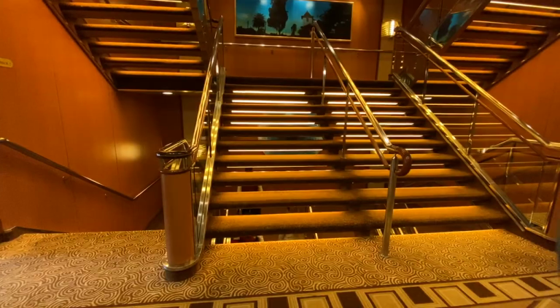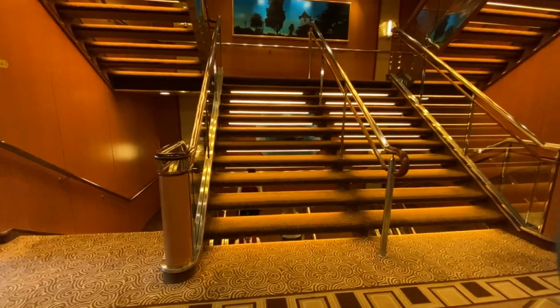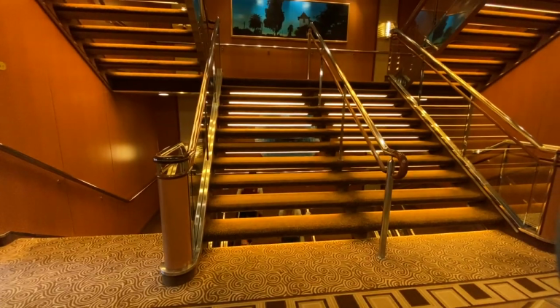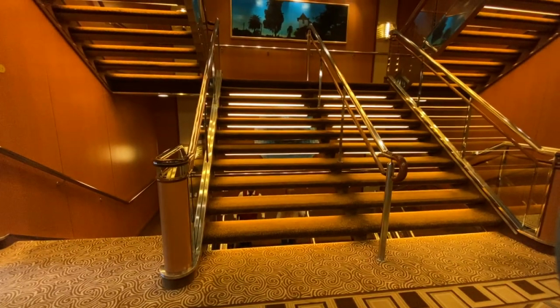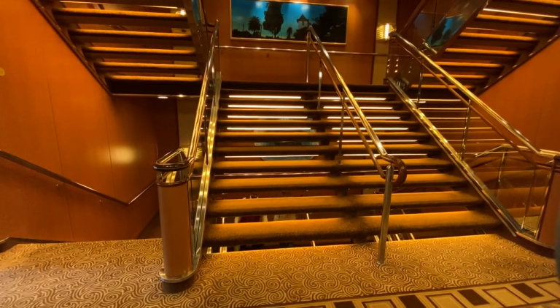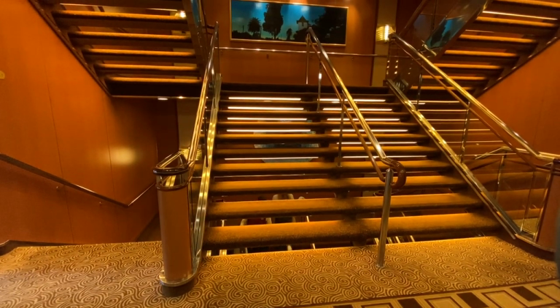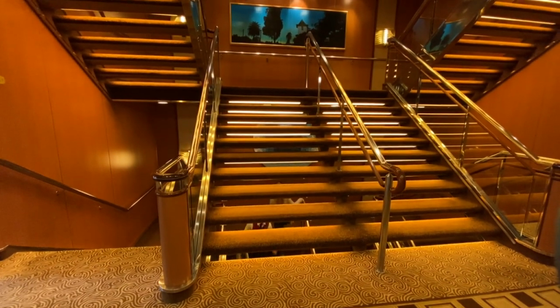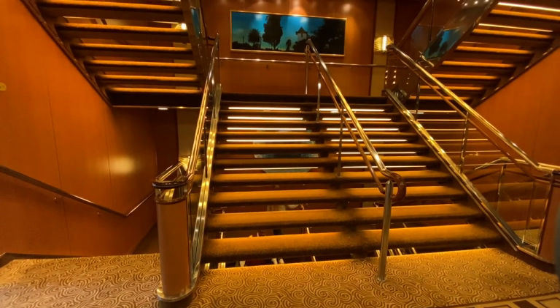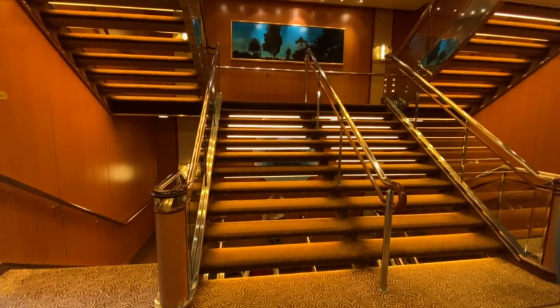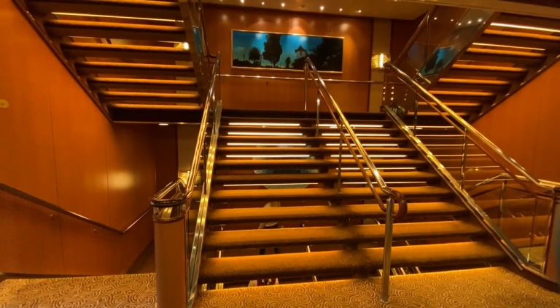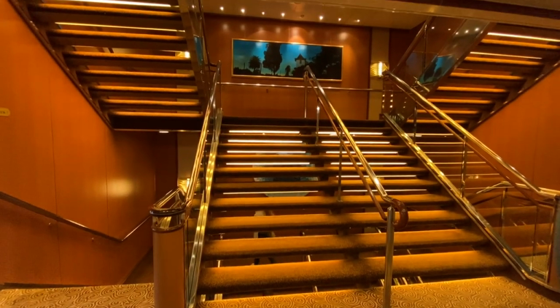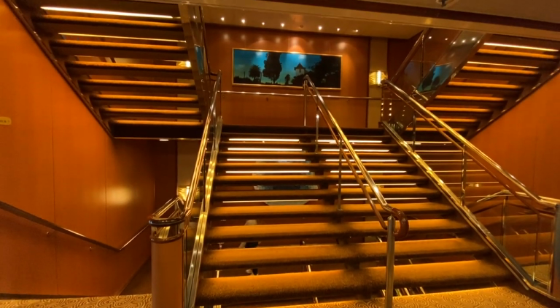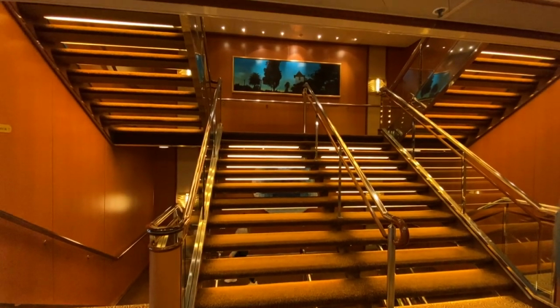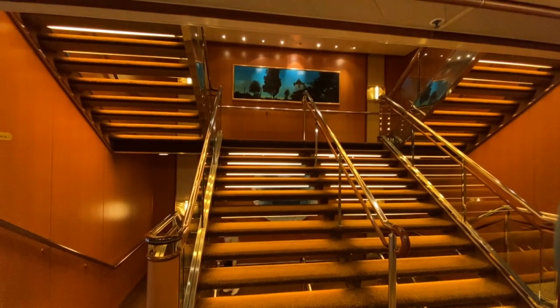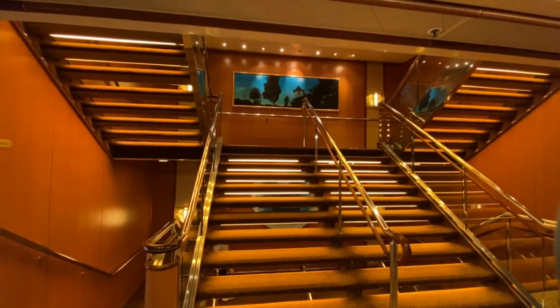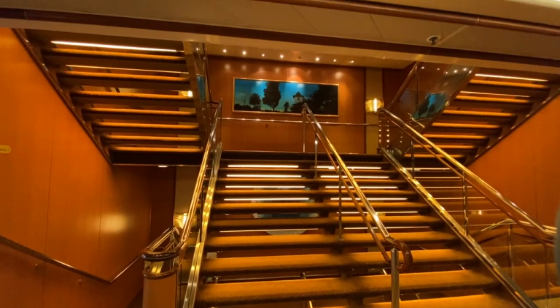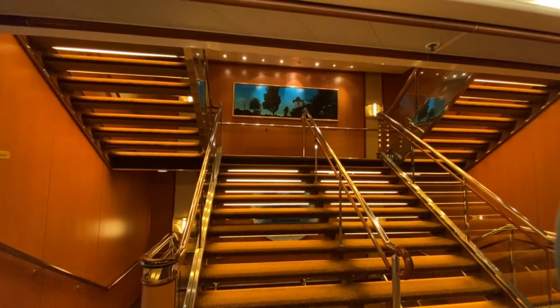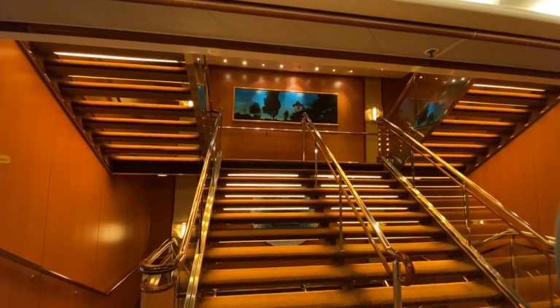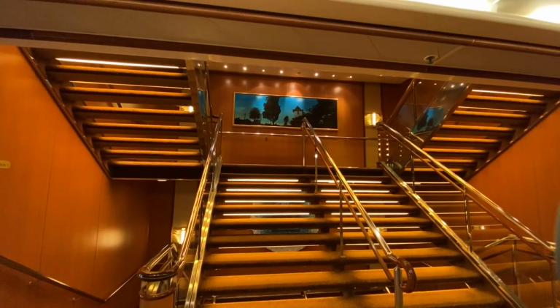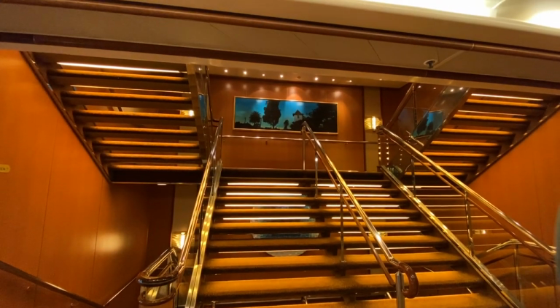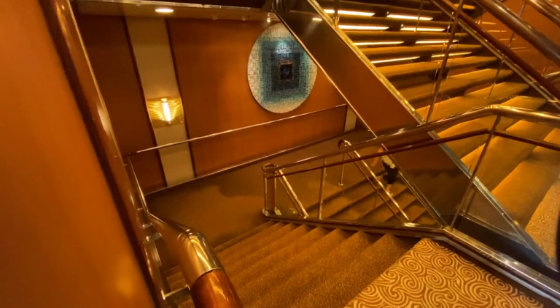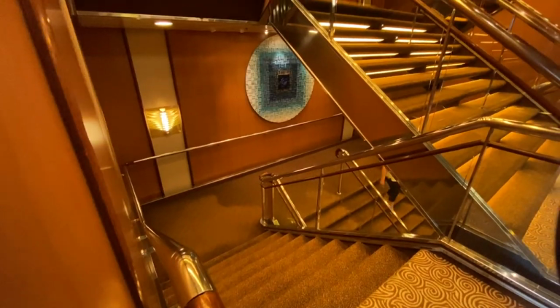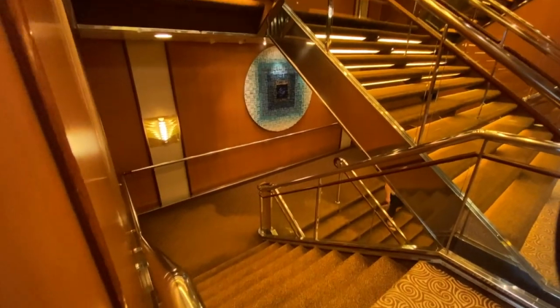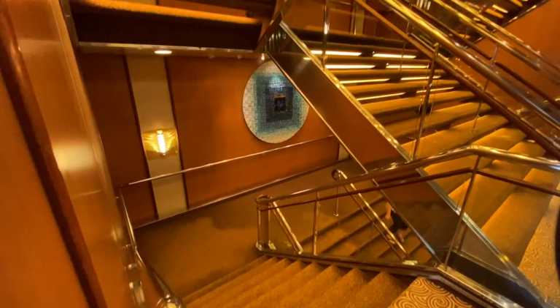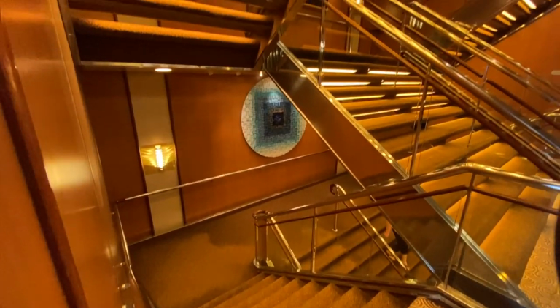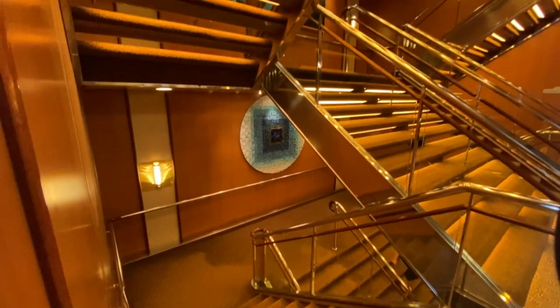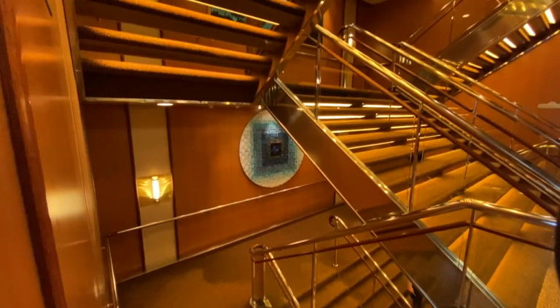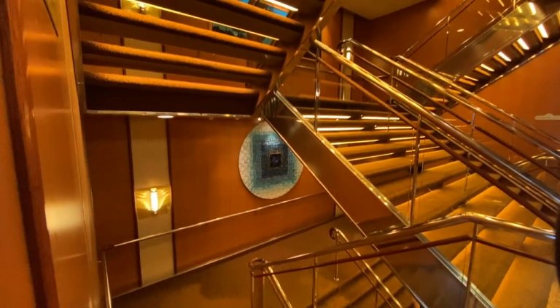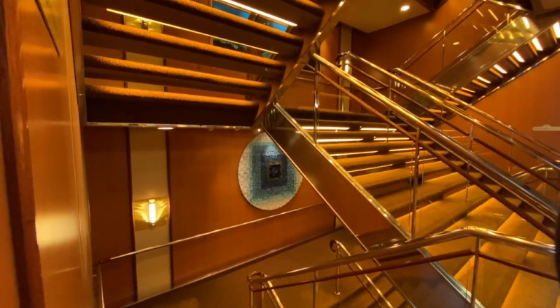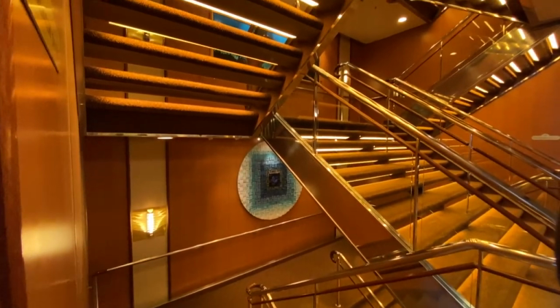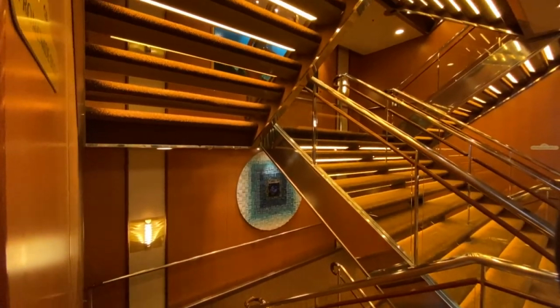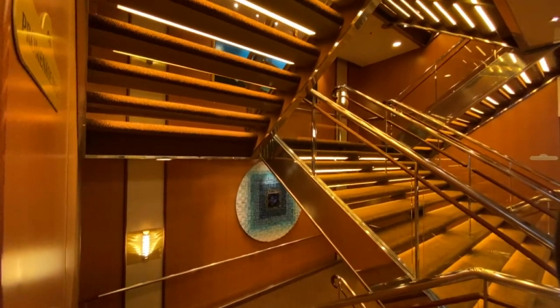Here's a quick view of a typical staircase onboard Sea Princess. The warm tones, timber panelling and artwork really make for a beautiful area.